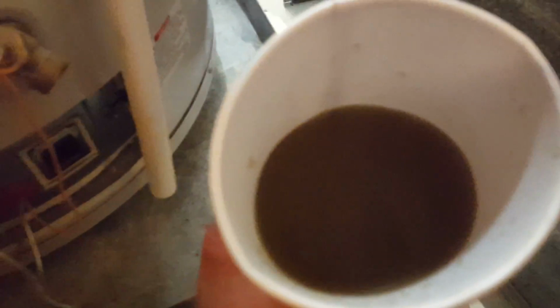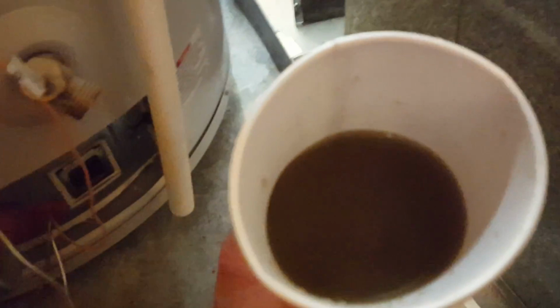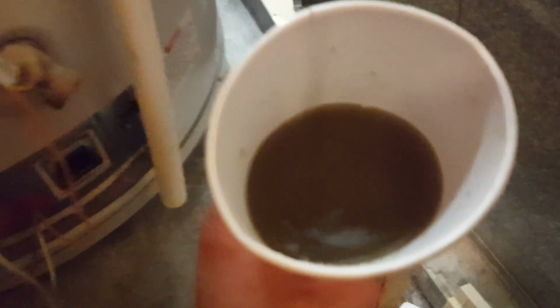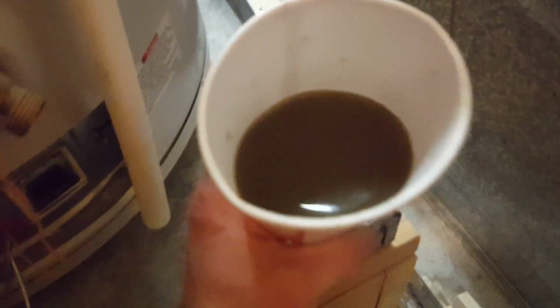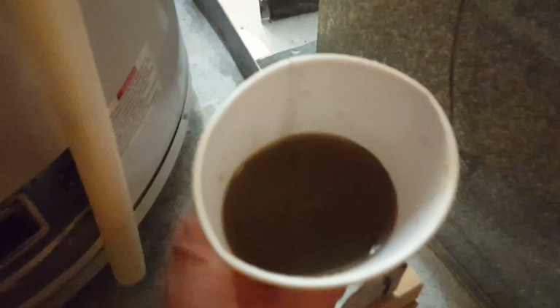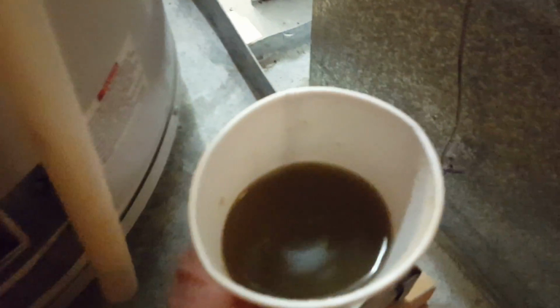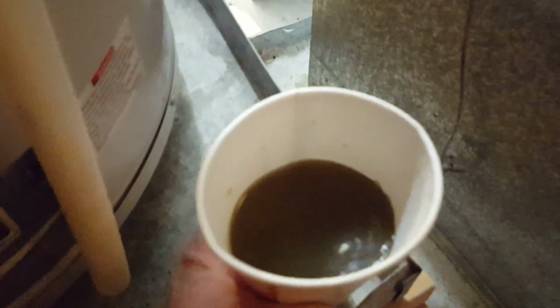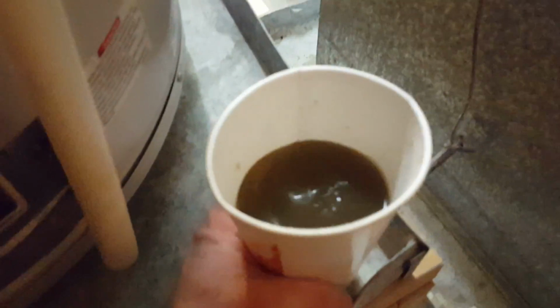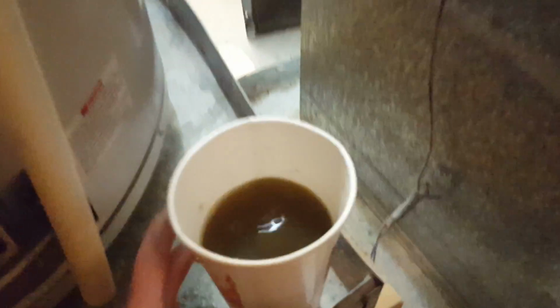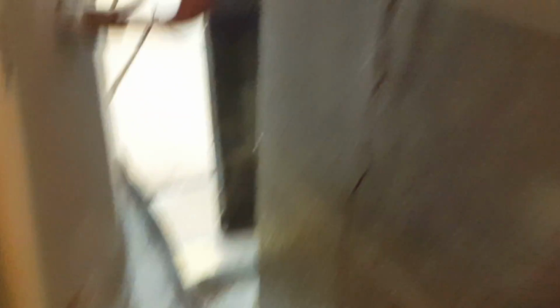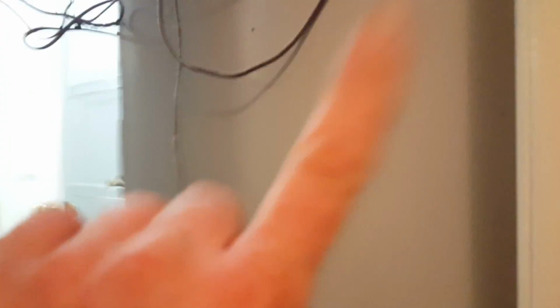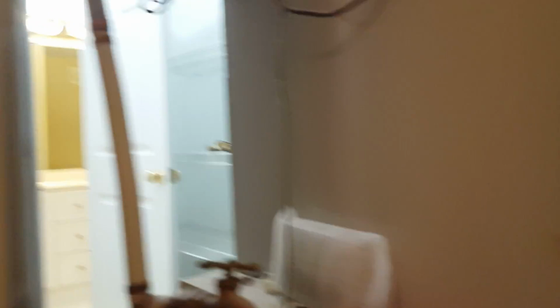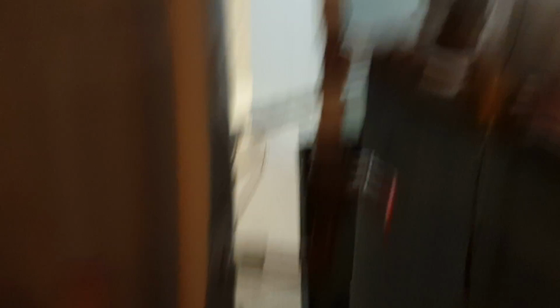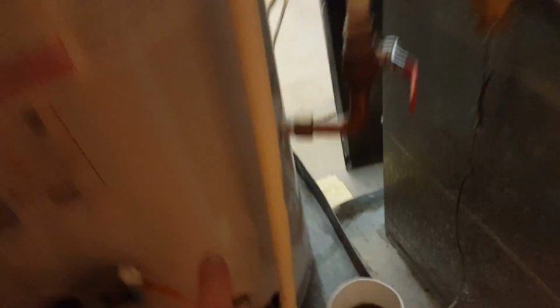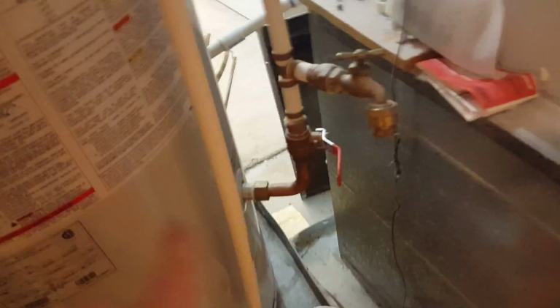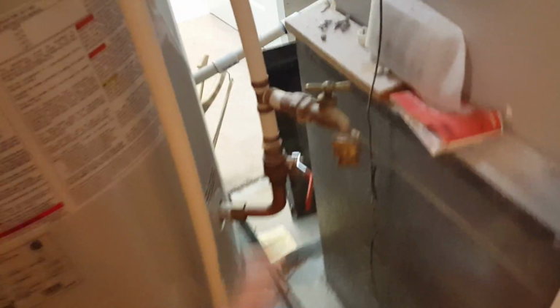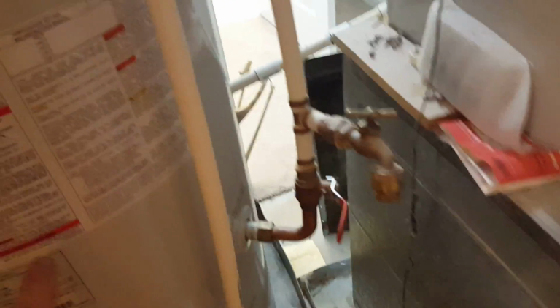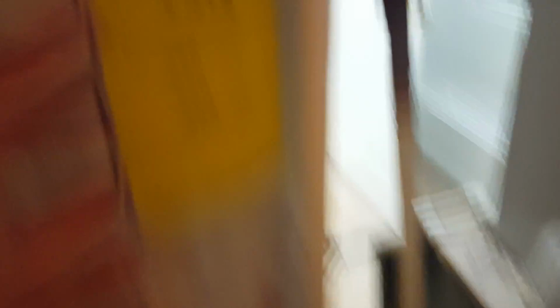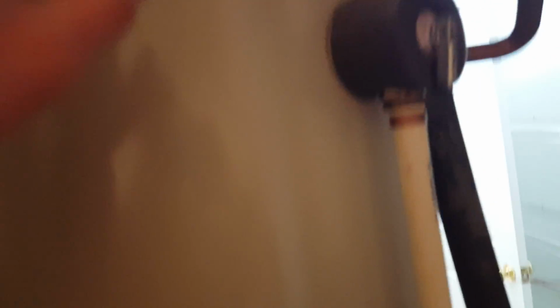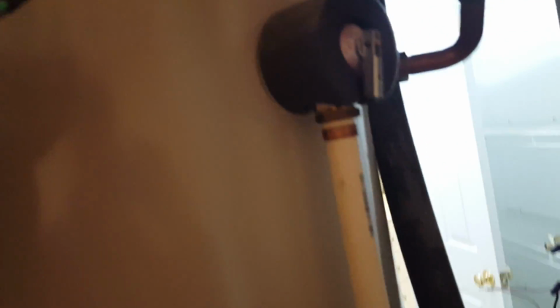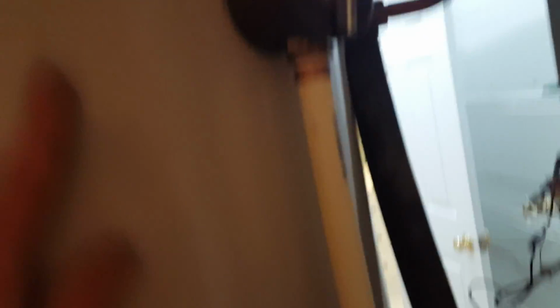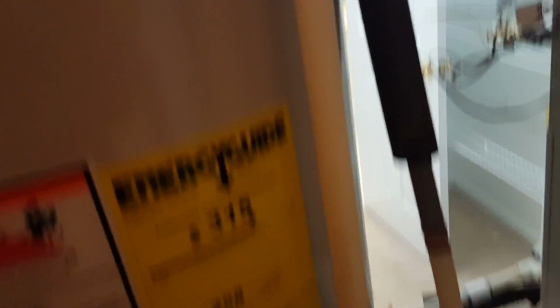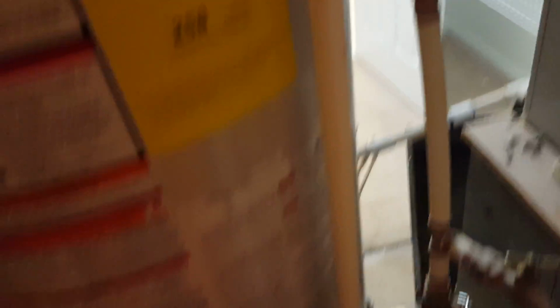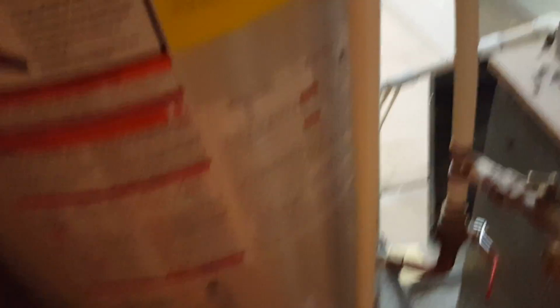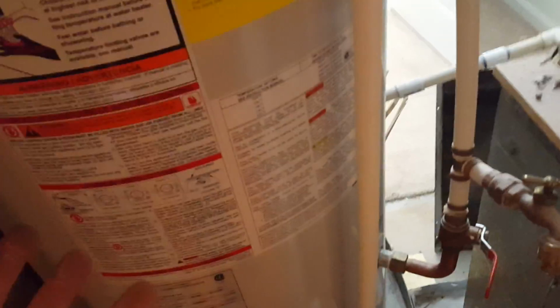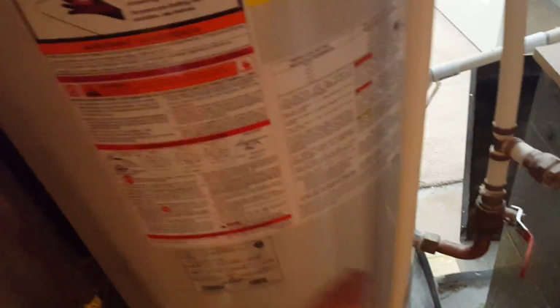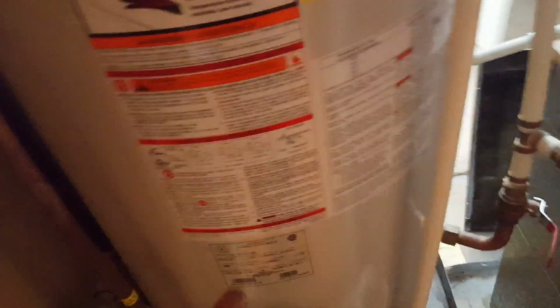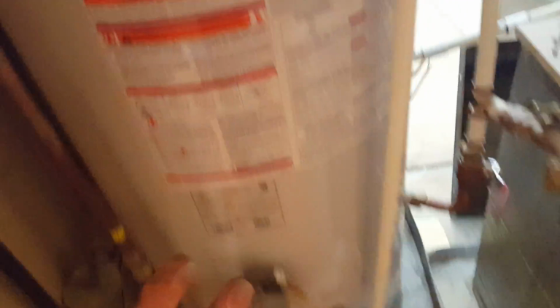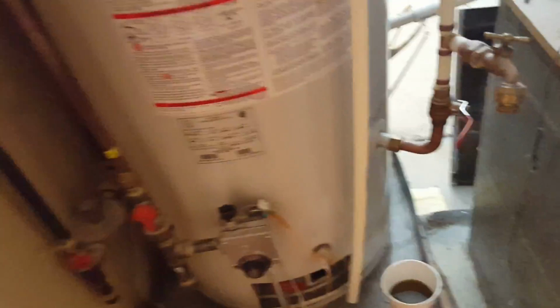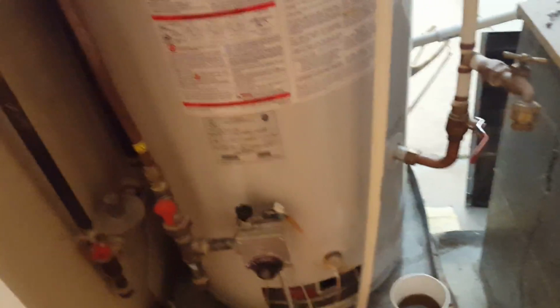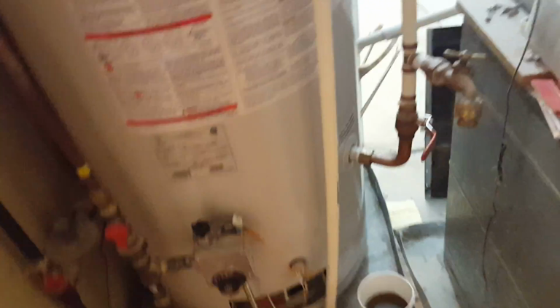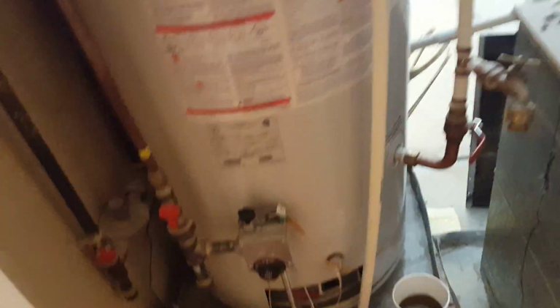What will happen is if it's not flushed properly, all that nasty water is going to come into the bottom of your hot water heater, and then all that bacteria and stuff is going to be spread throughout the plumbing system.